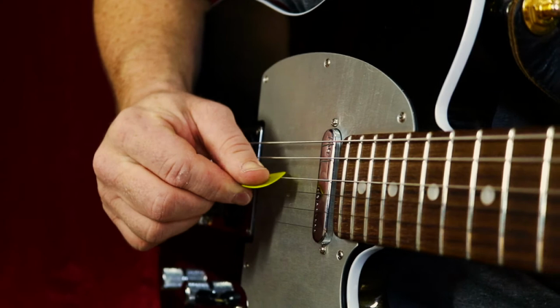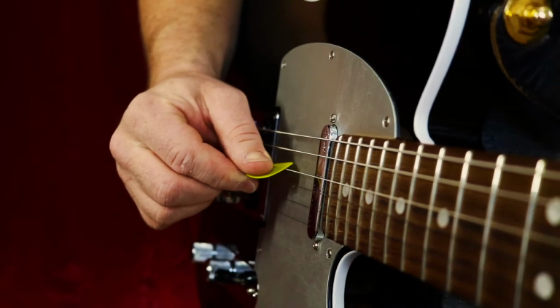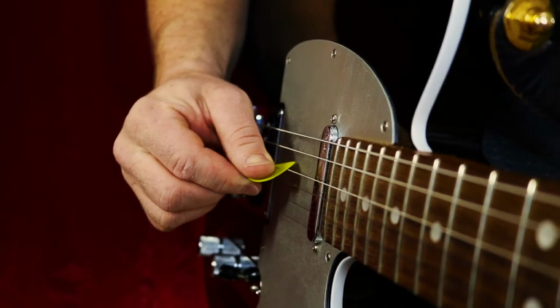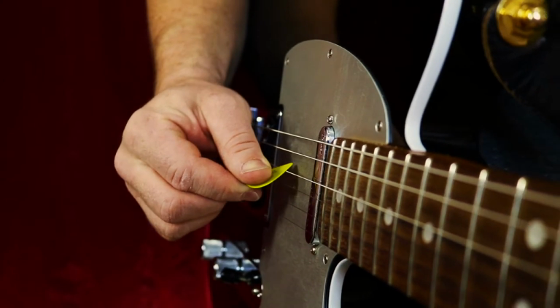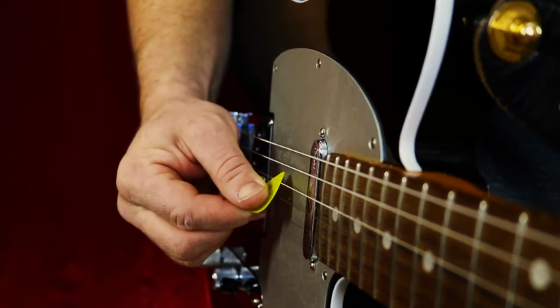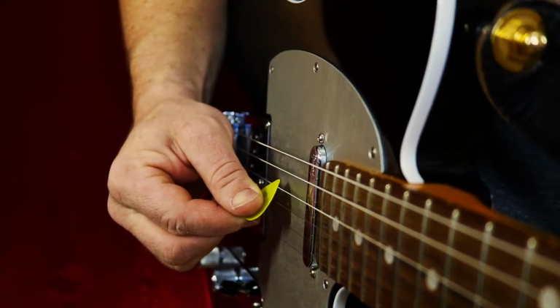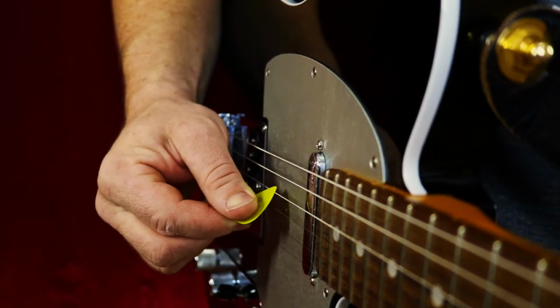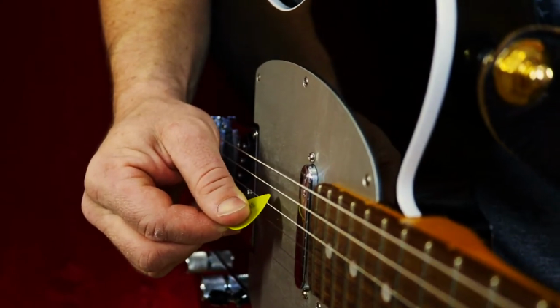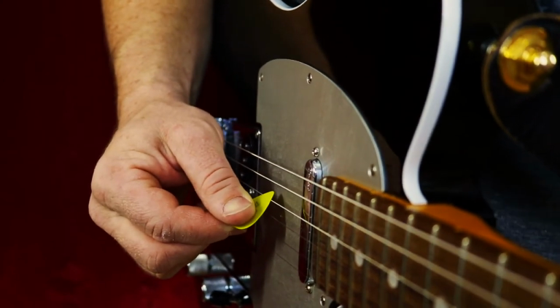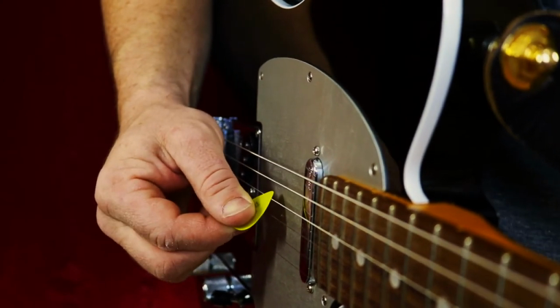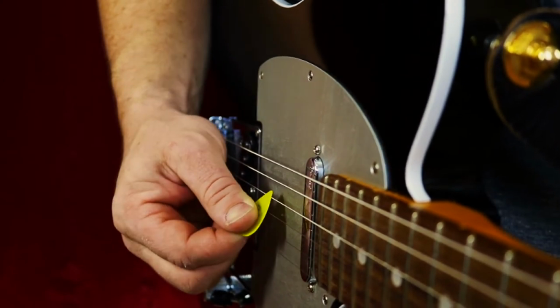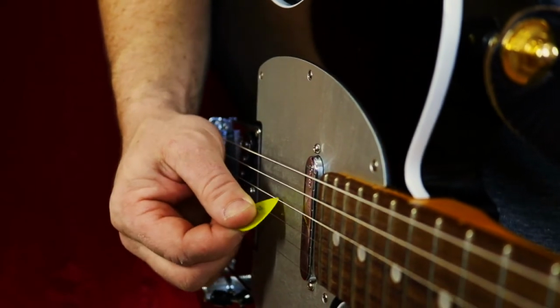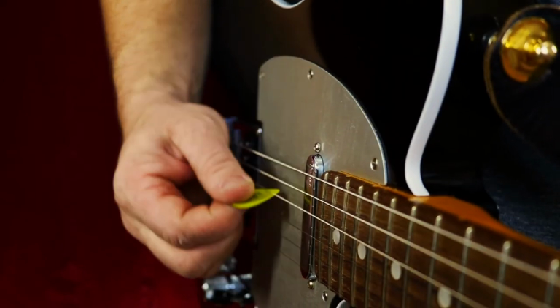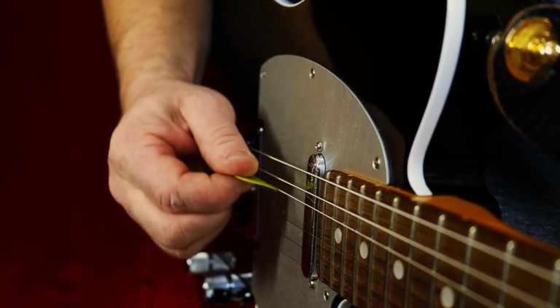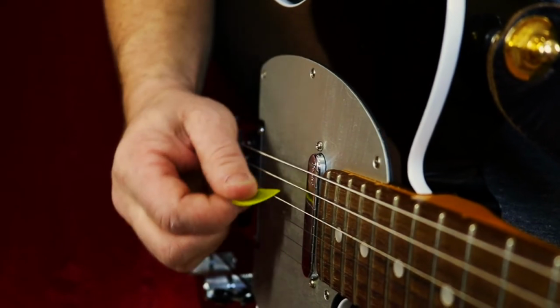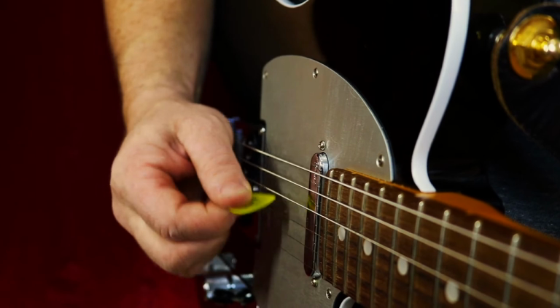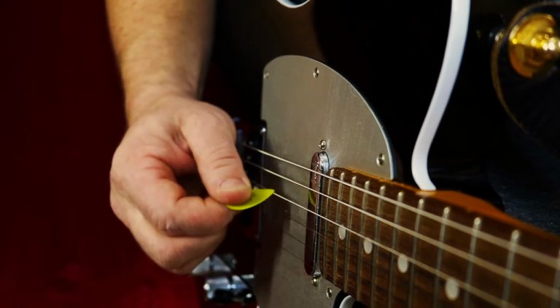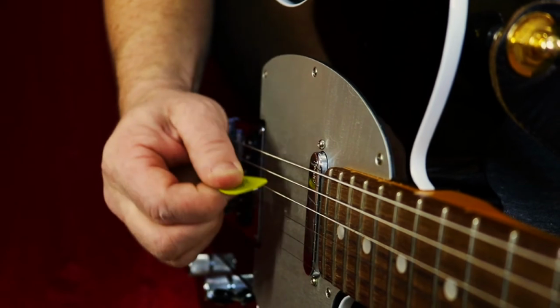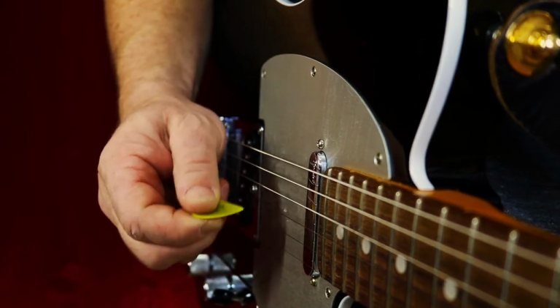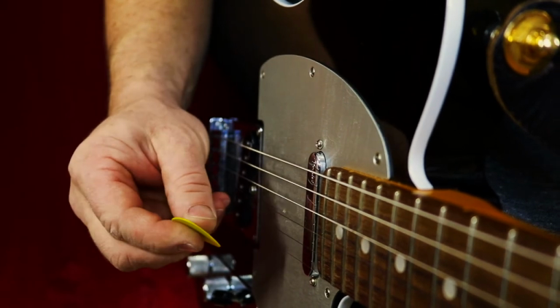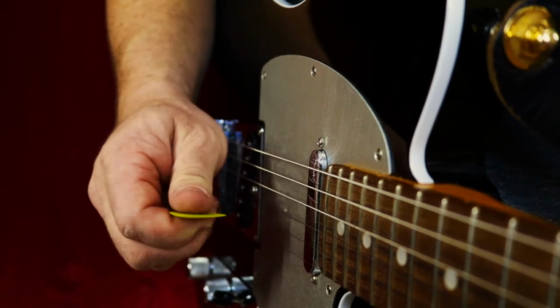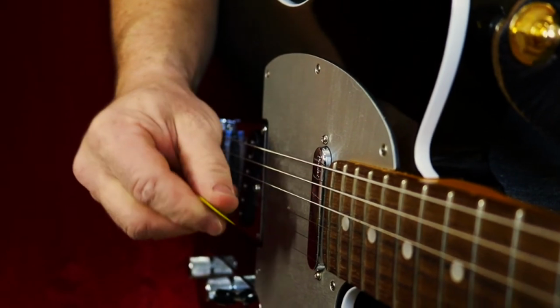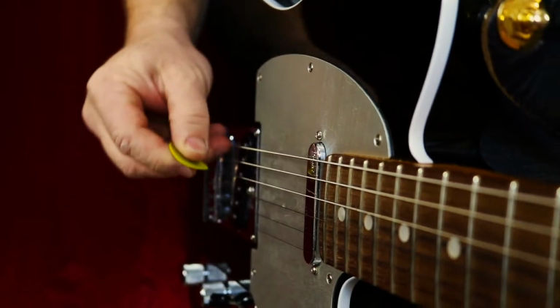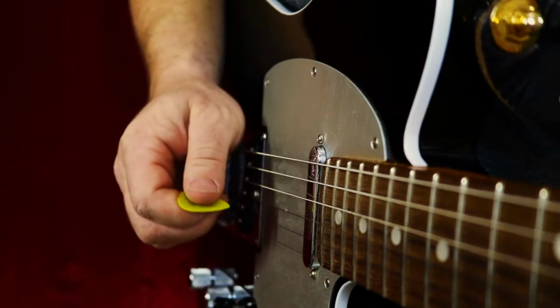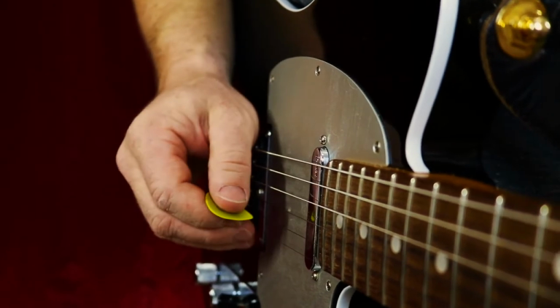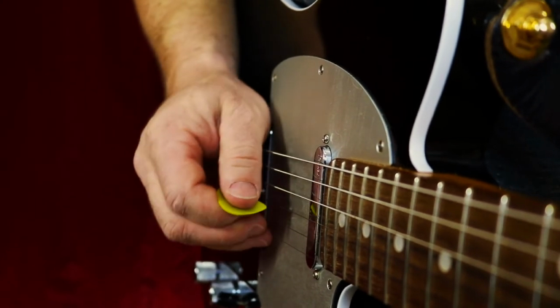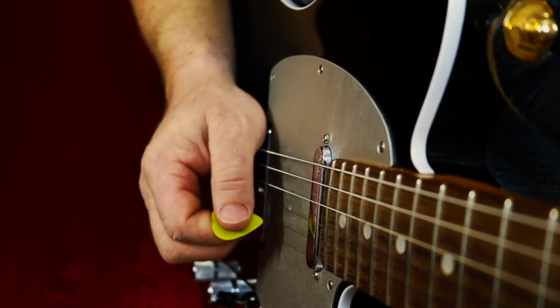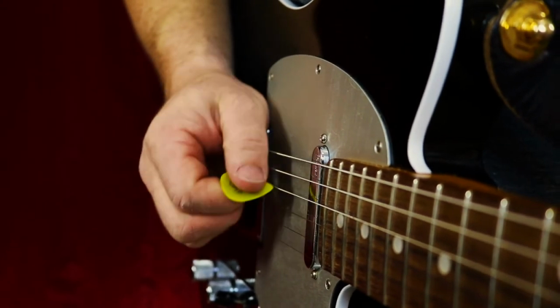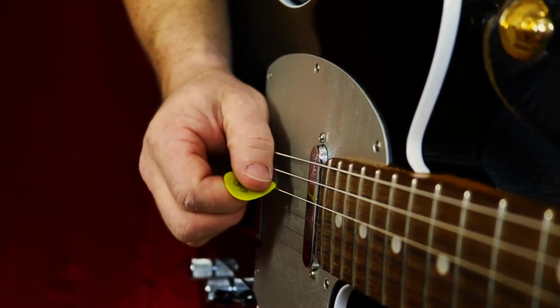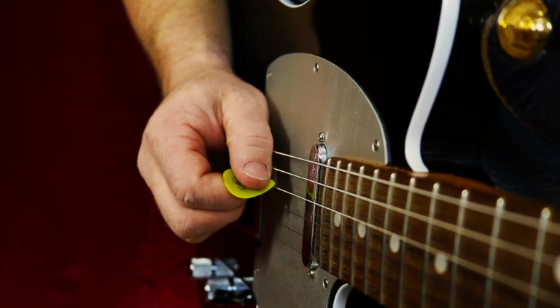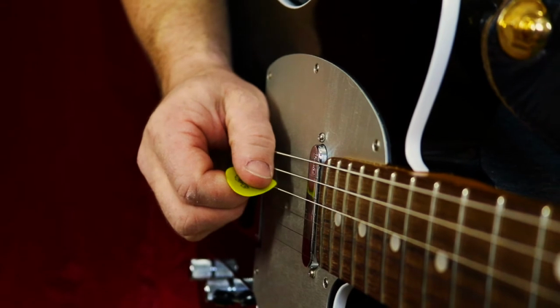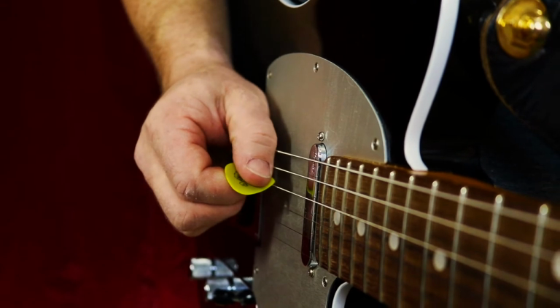That will look like this, and I mean, it'll work. But a more efficient way to do it is actually to angle your pick just a little bit.